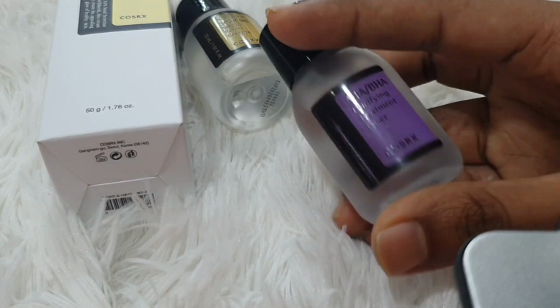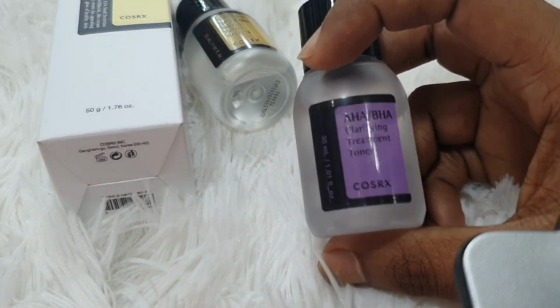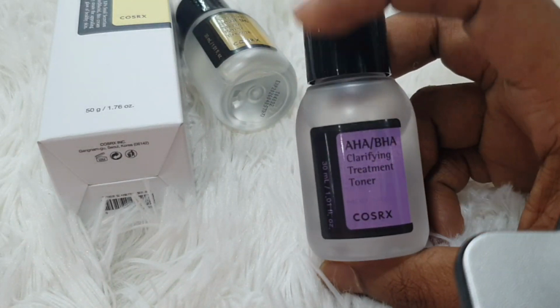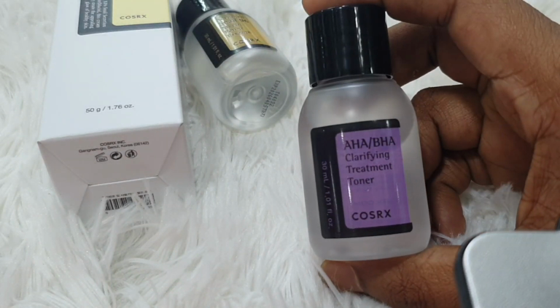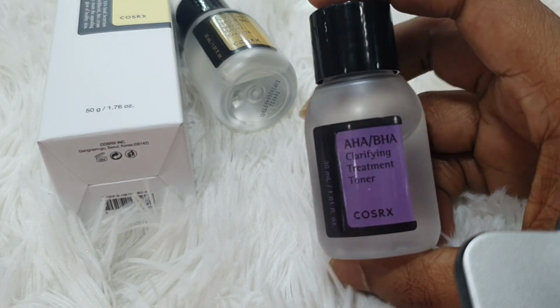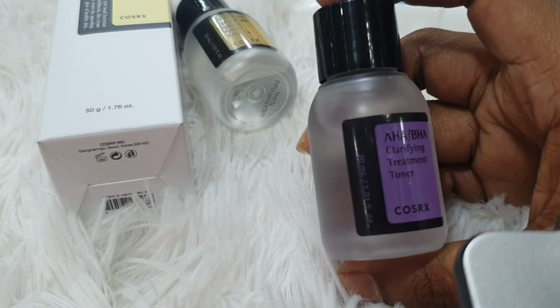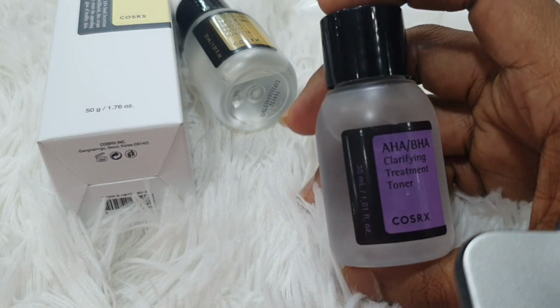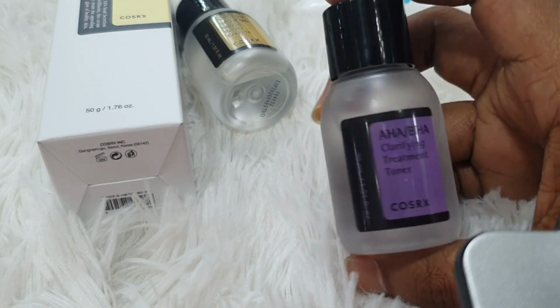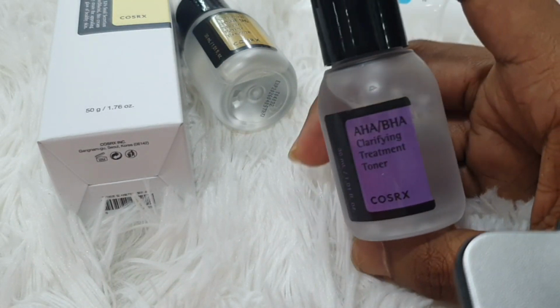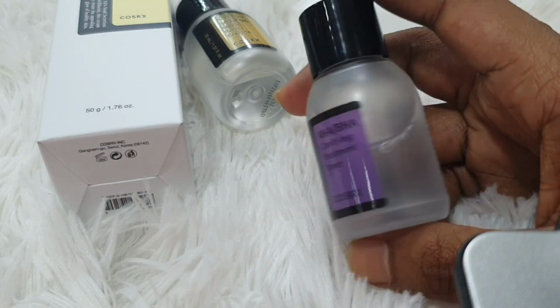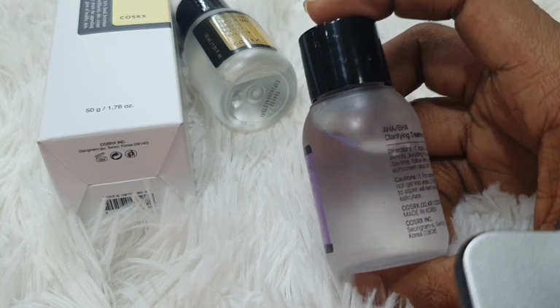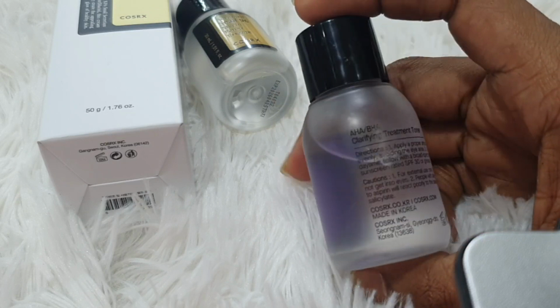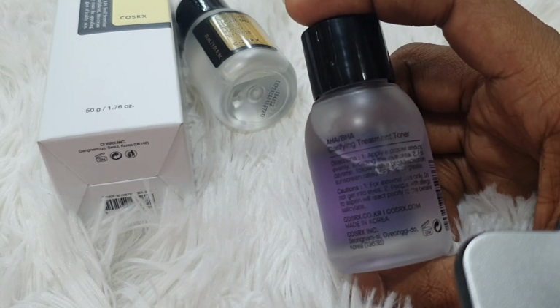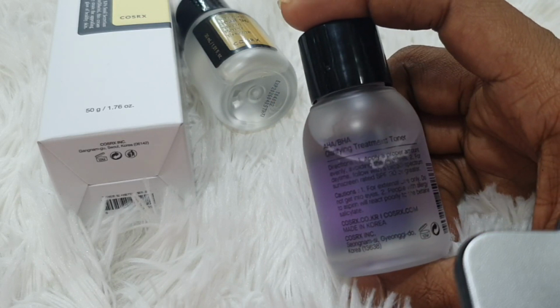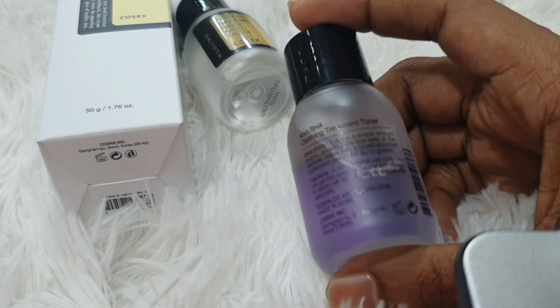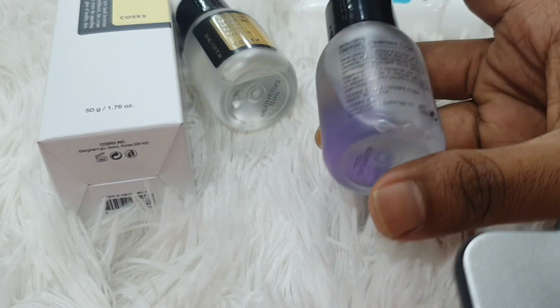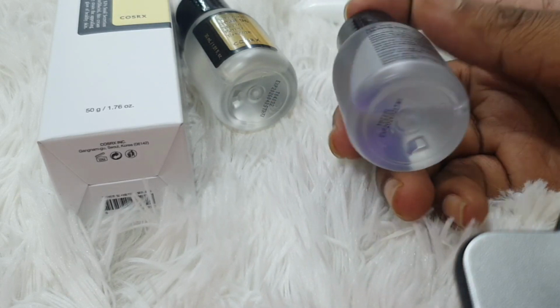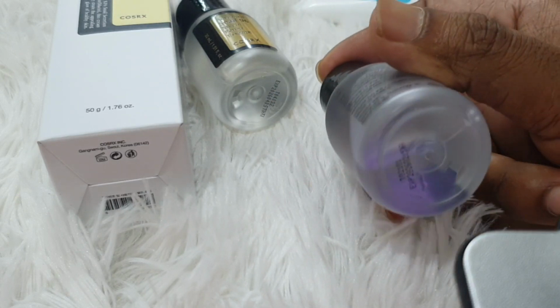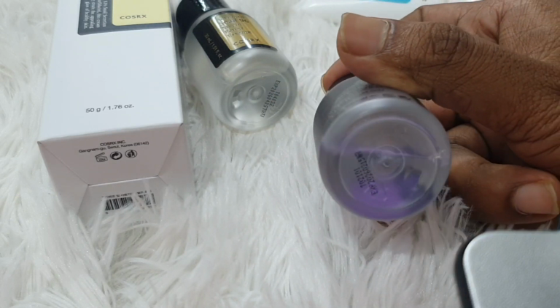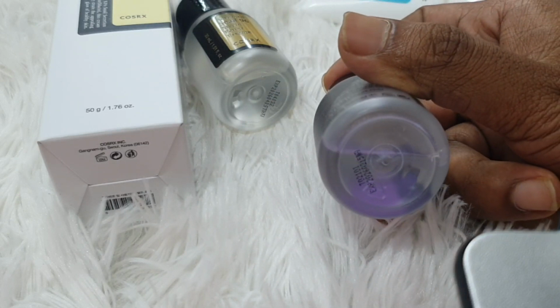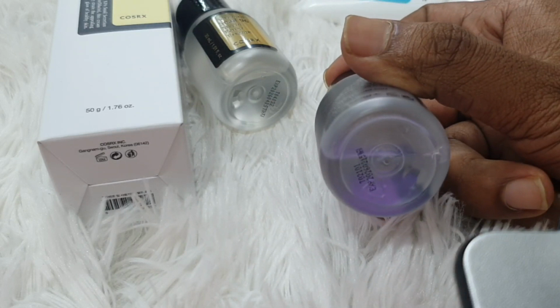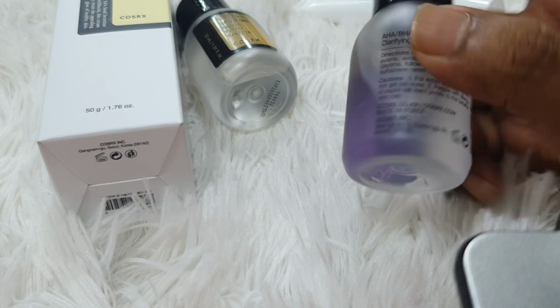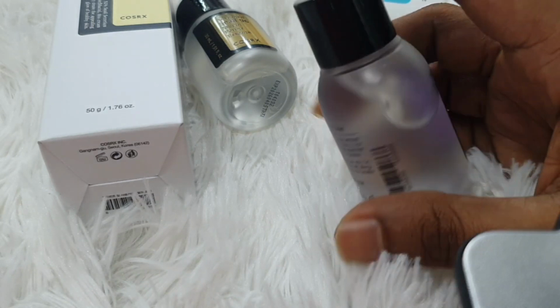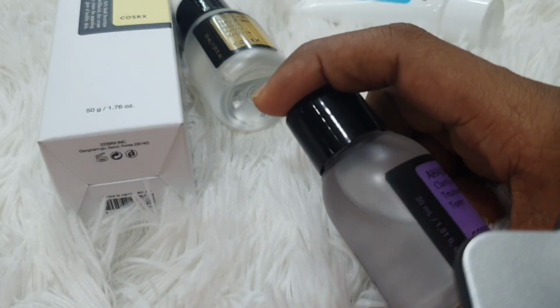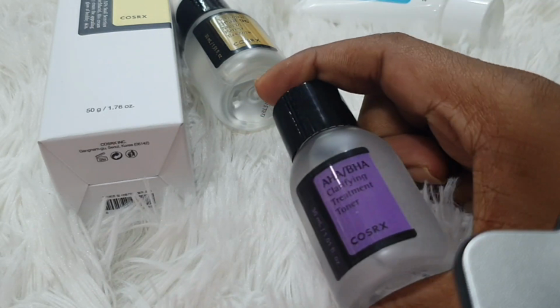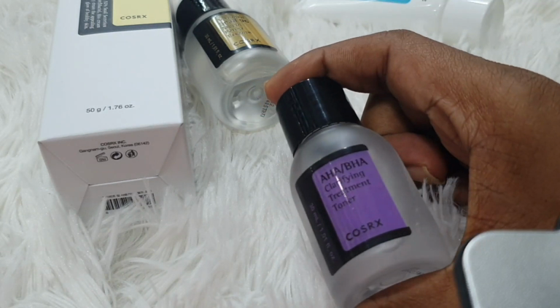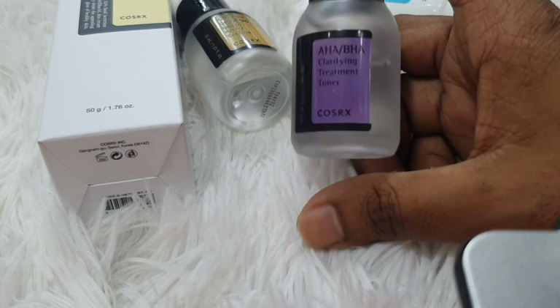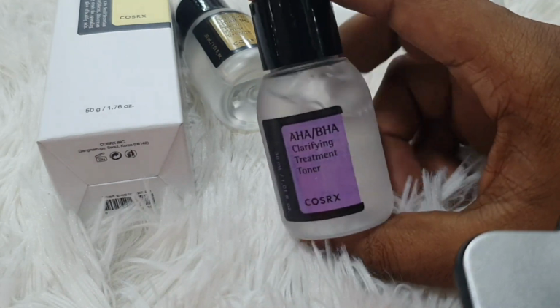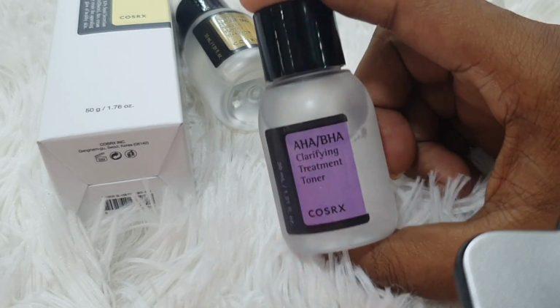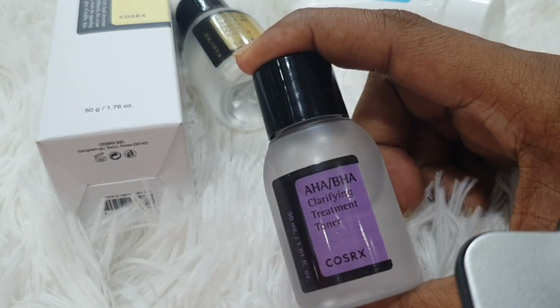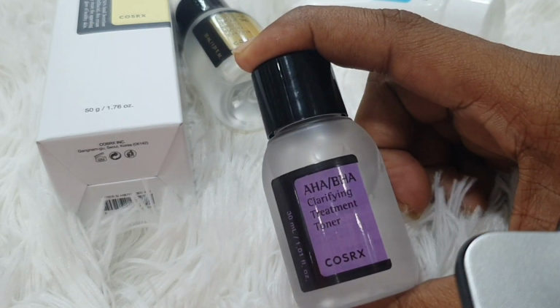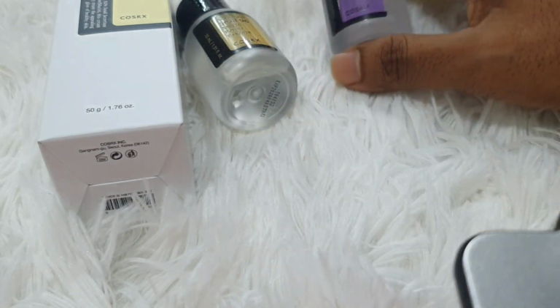The next product is Khazar X's Terri Pink Treatment Toner, available in 30ml and Omni Size. It is suitable for very oily skin. The 30ml size is quite cute.